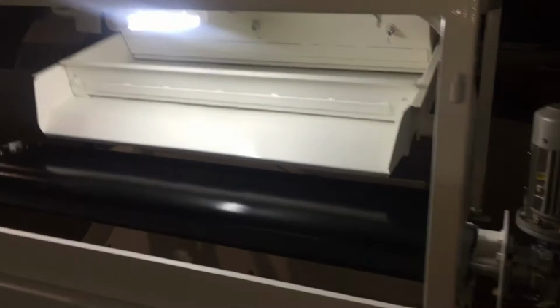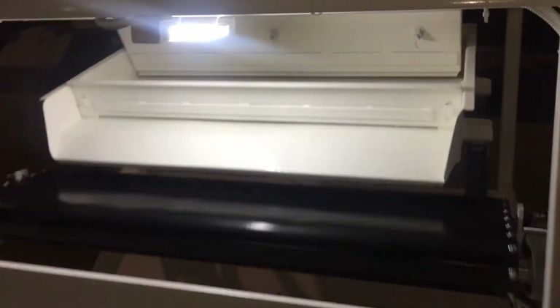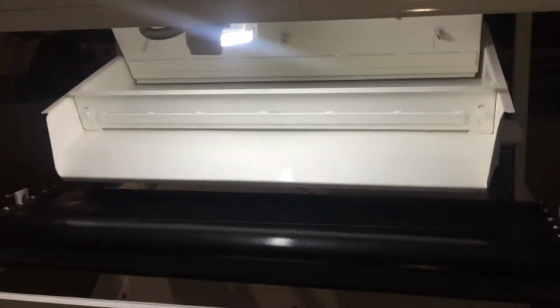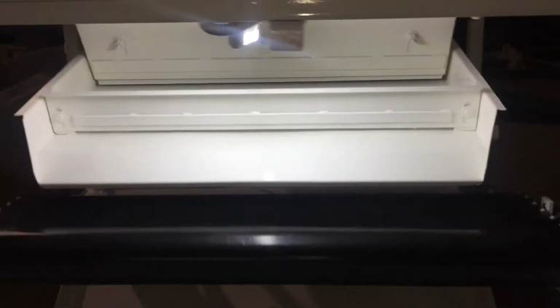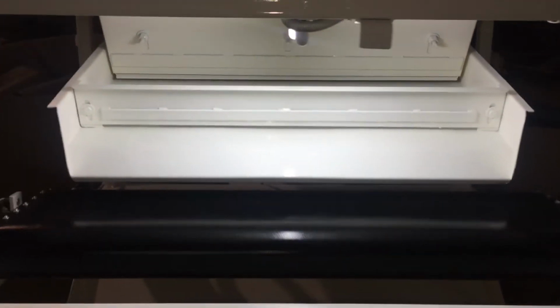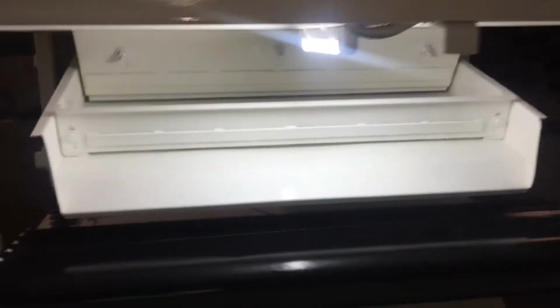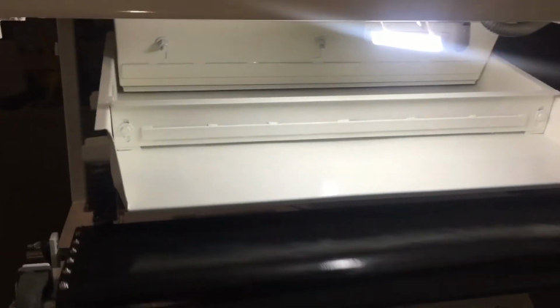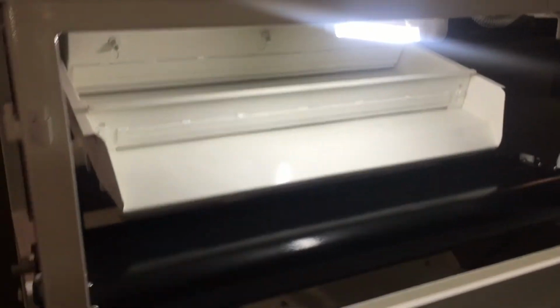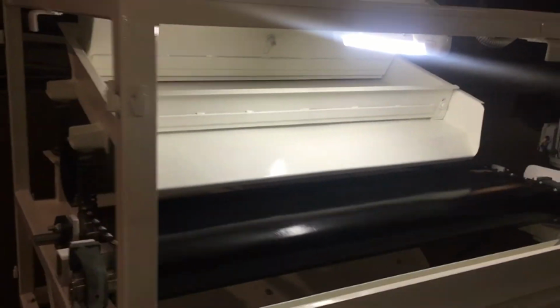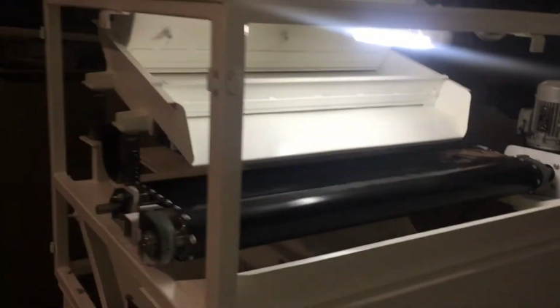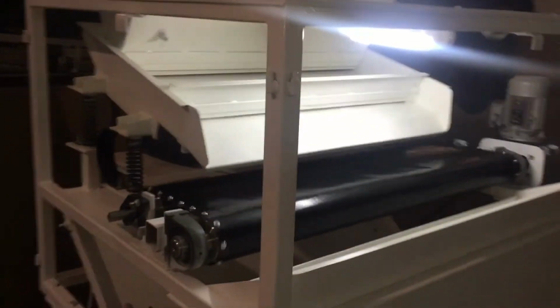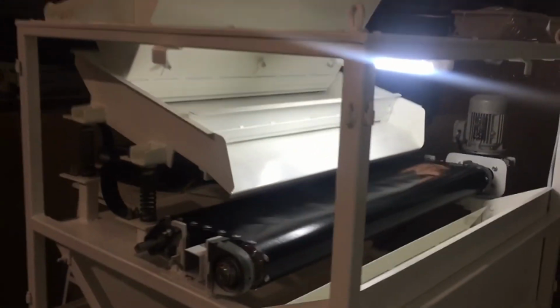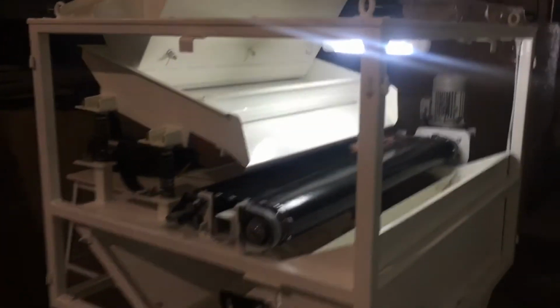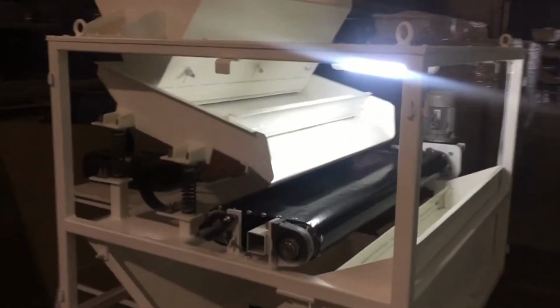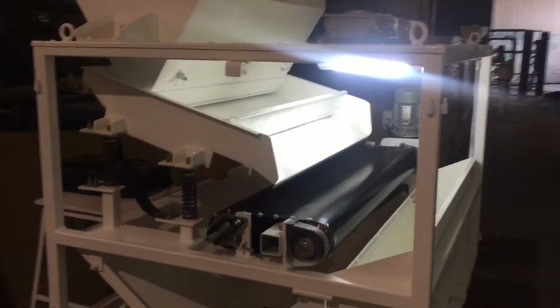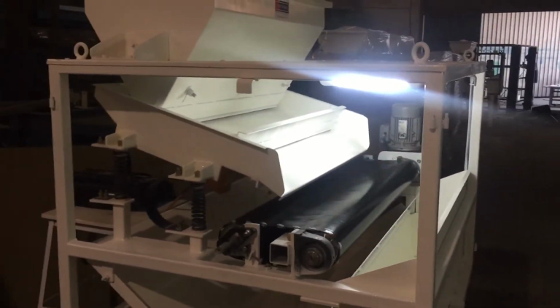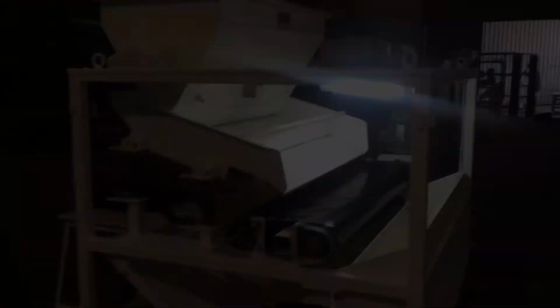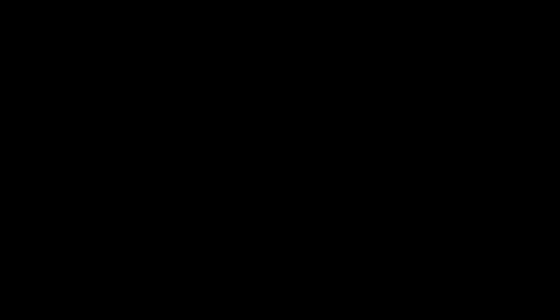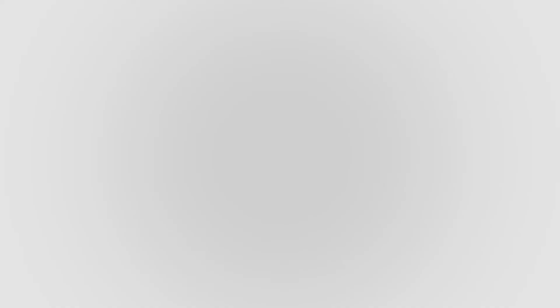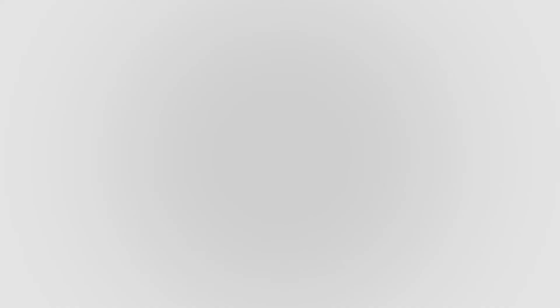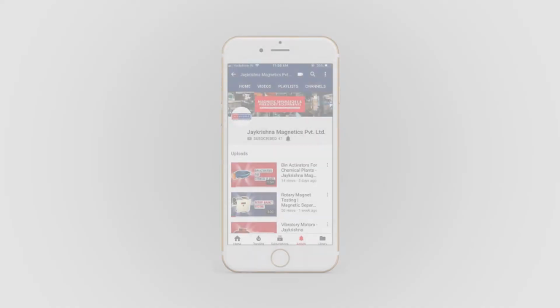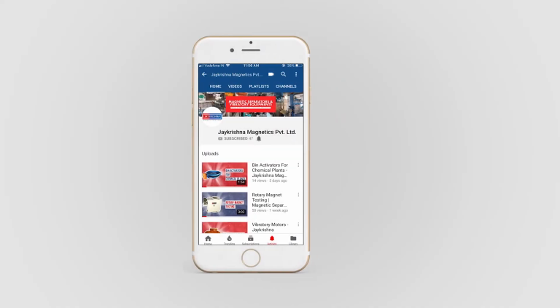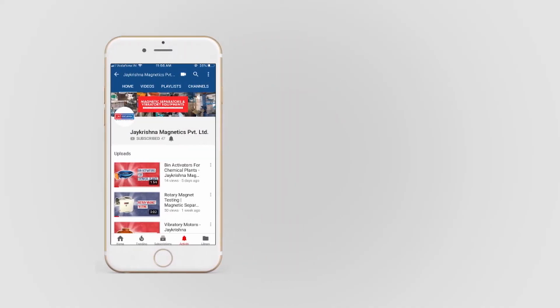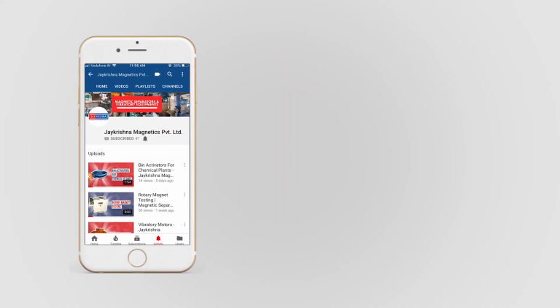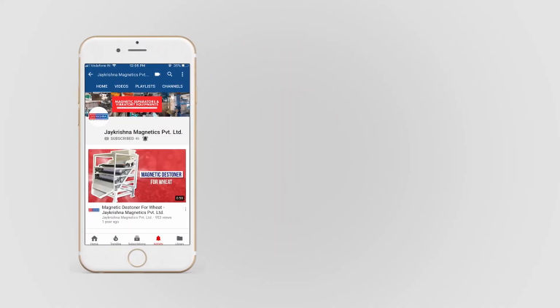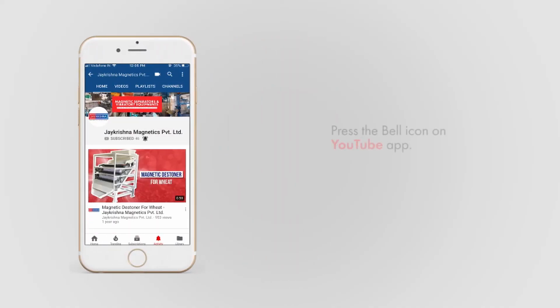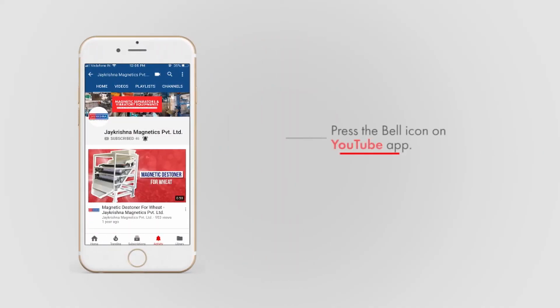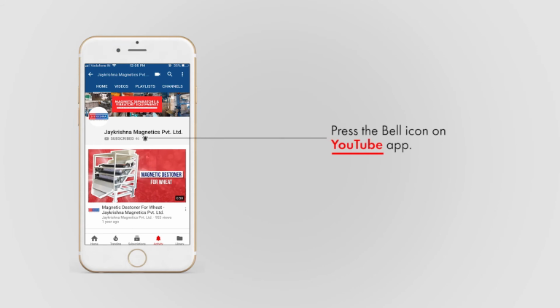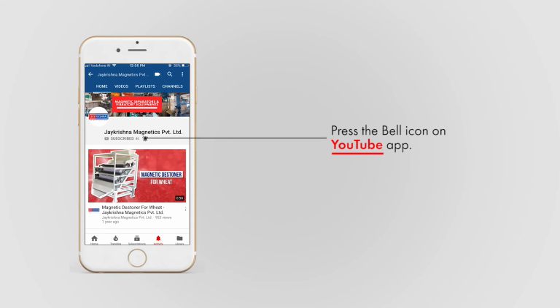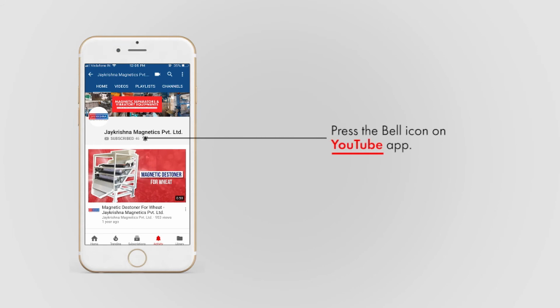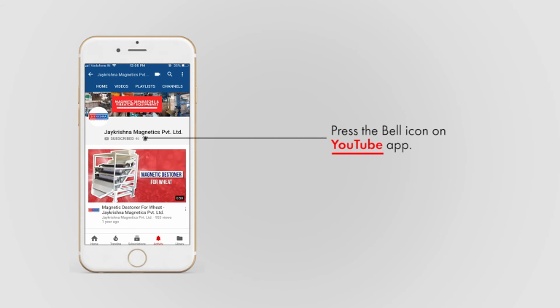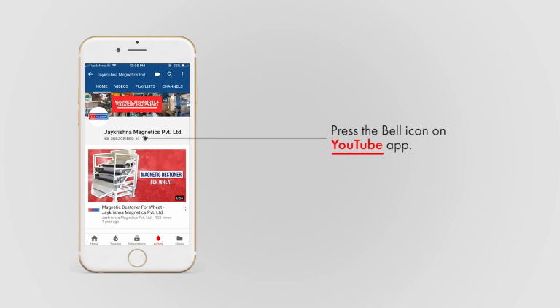Our machine can be installed in any flour mills, dall mills, rice mills and various cleaning lines. Subscribe to our channel for more related videos and hit the bell icon for more updates.